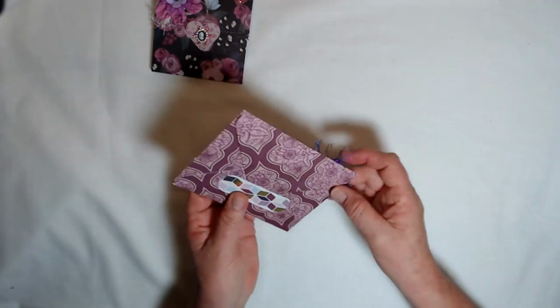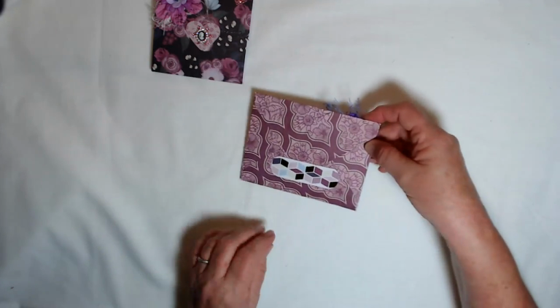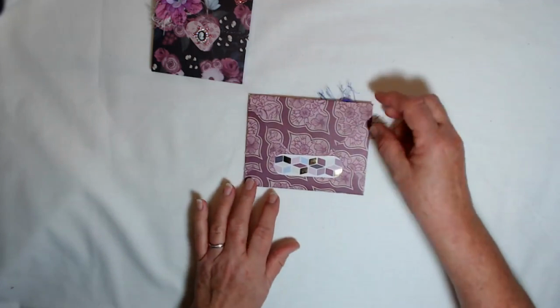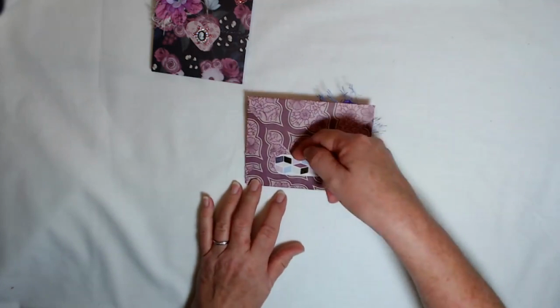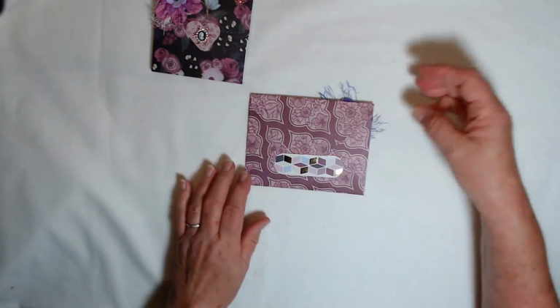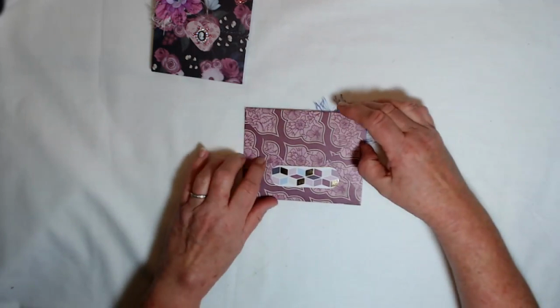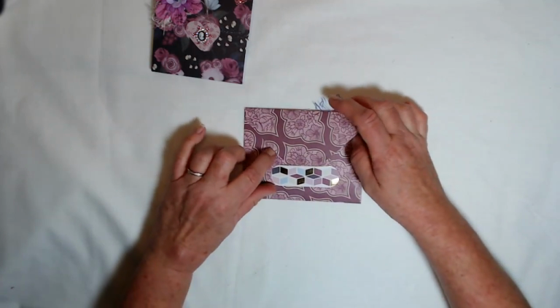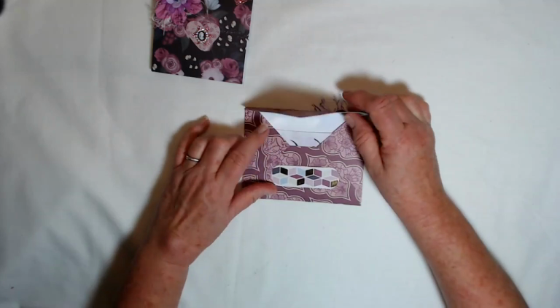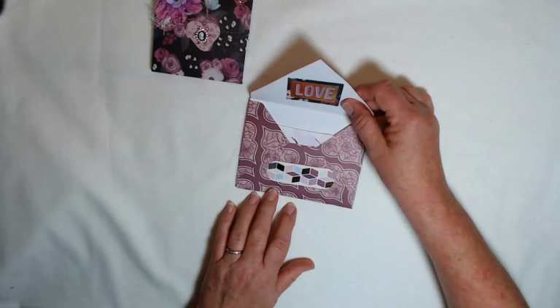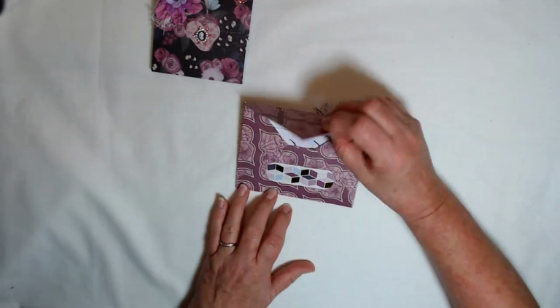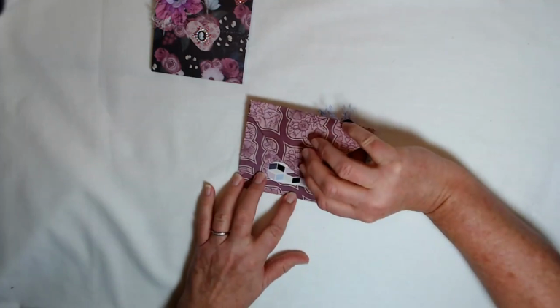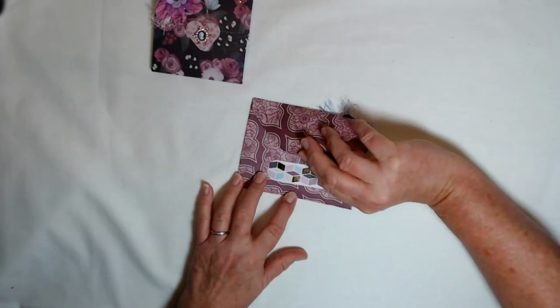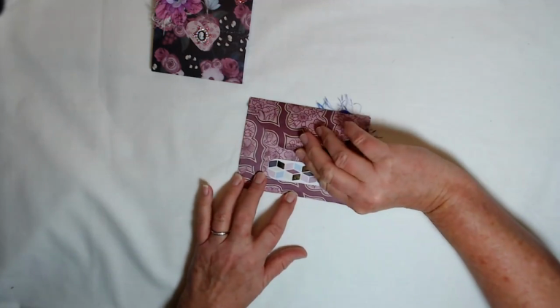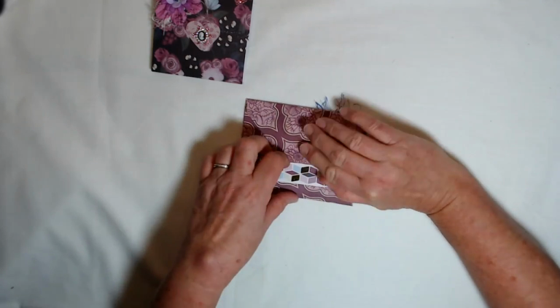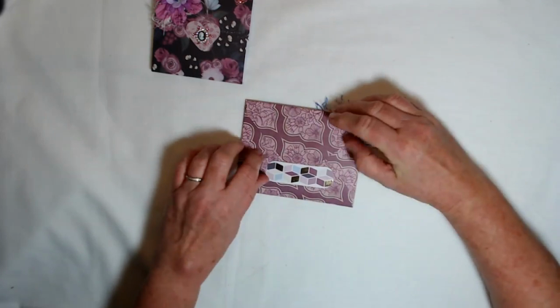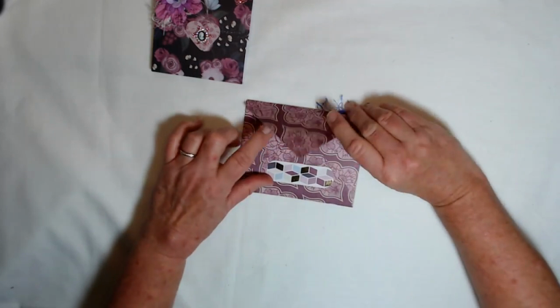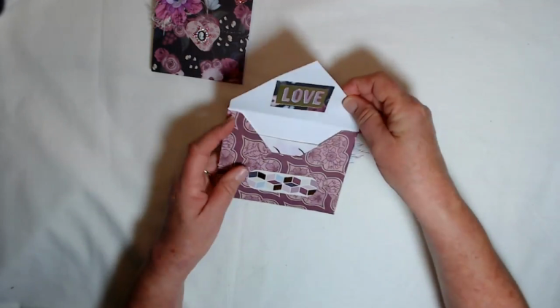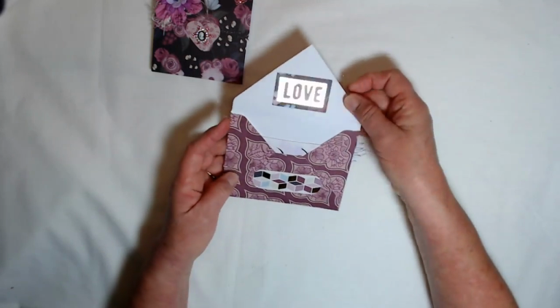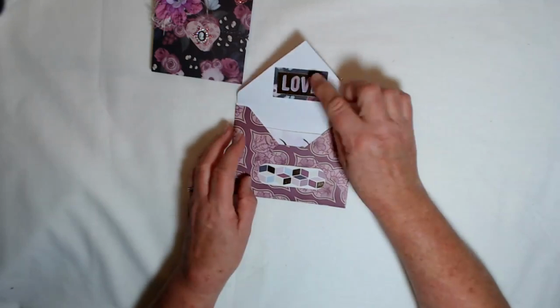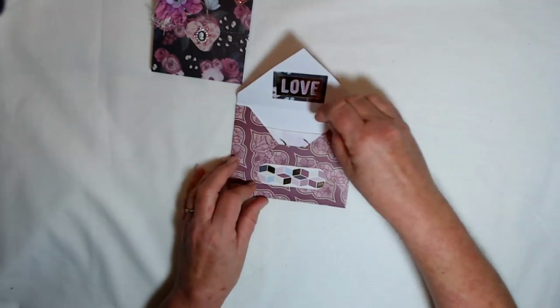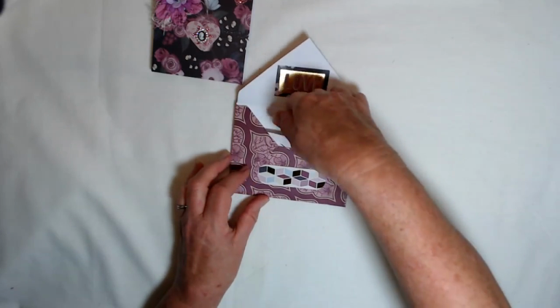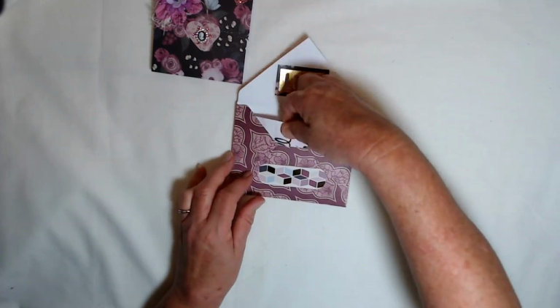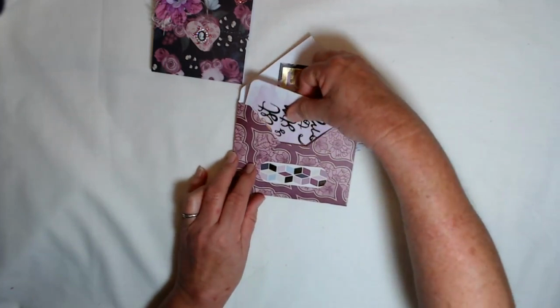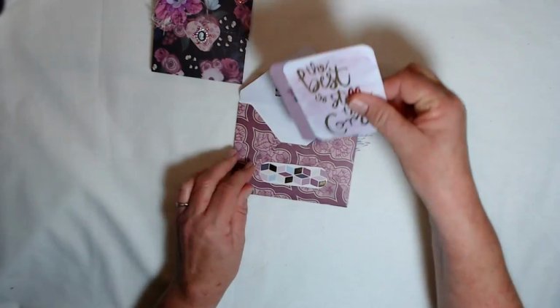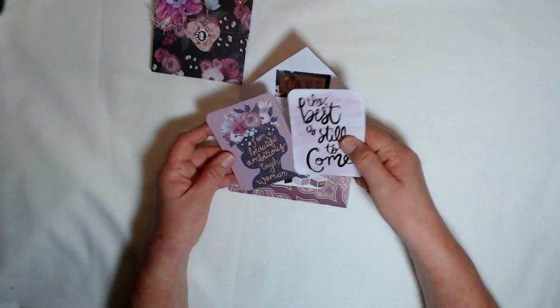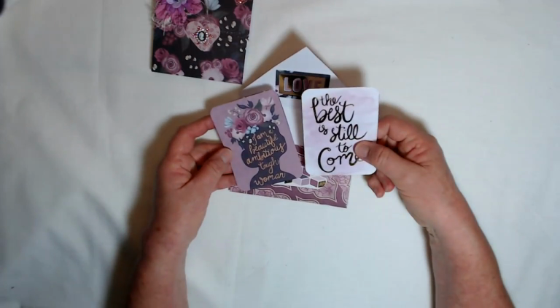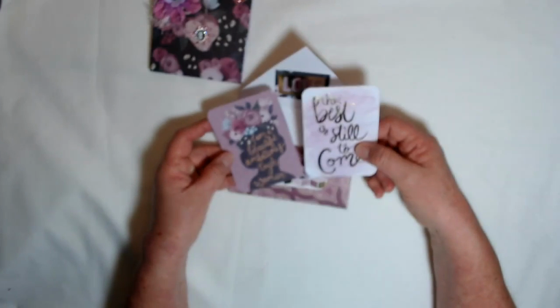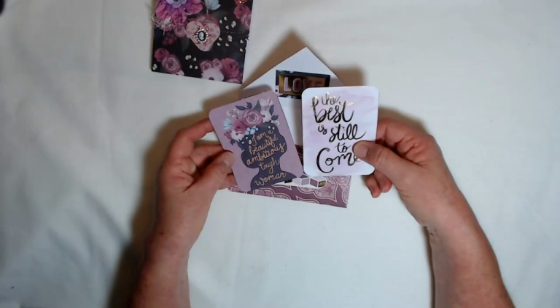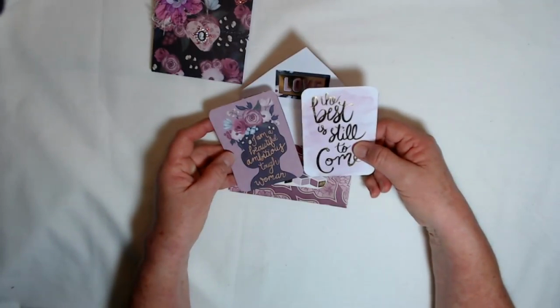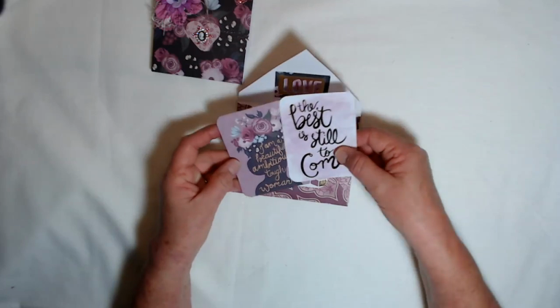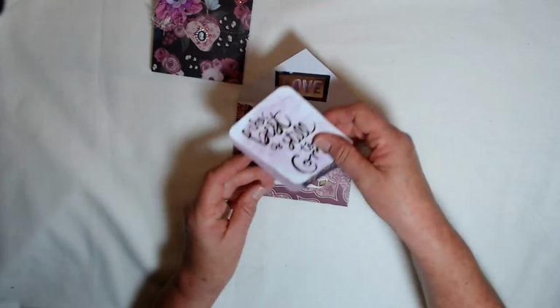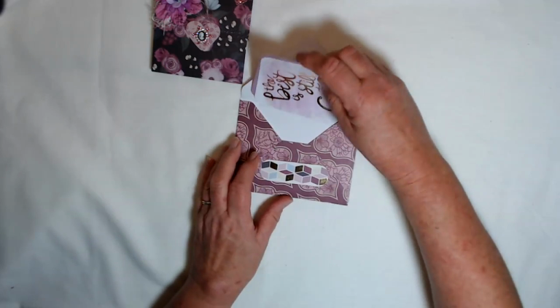On the back, I've just got a little tuck here, and that's what holds the flap down — the flap just tucks up under that little band there. And inside are two gorgeous journaling cards.